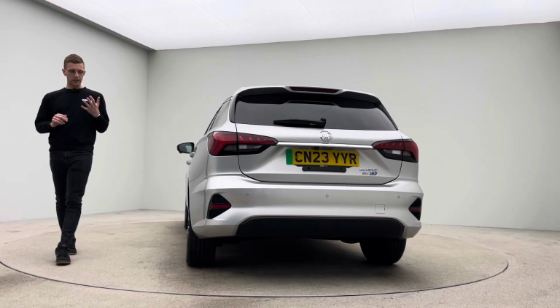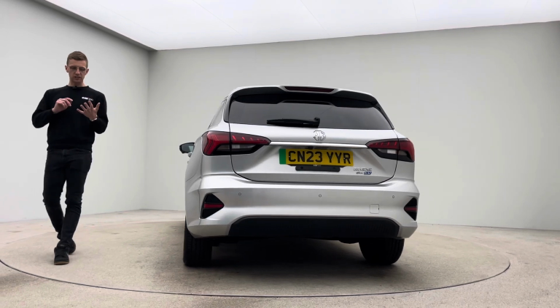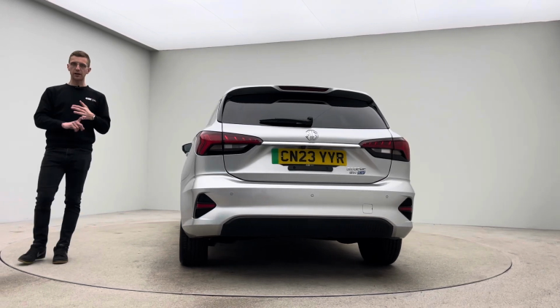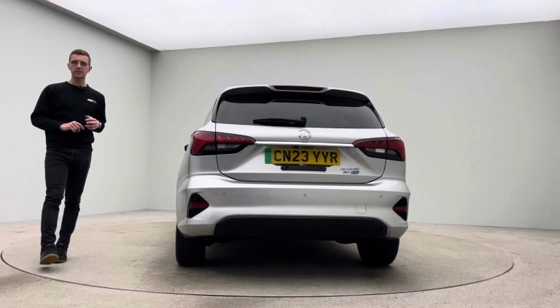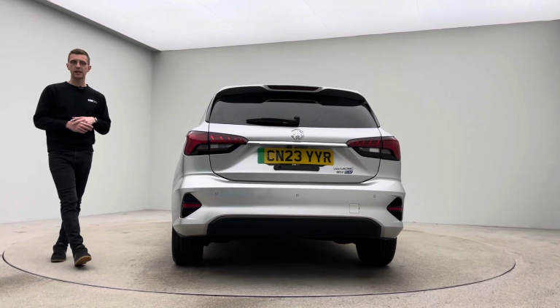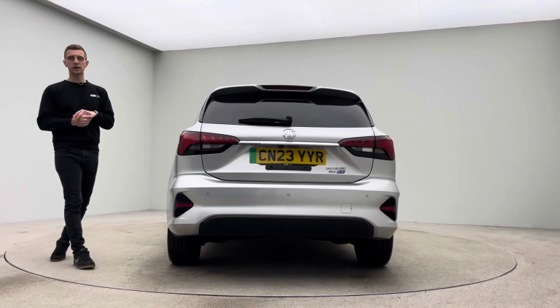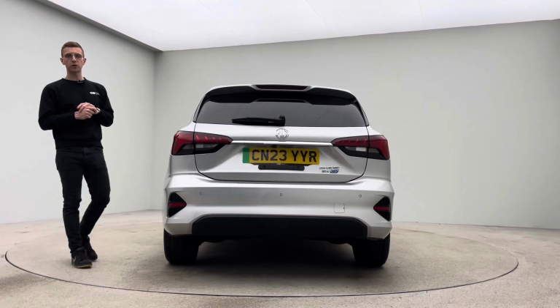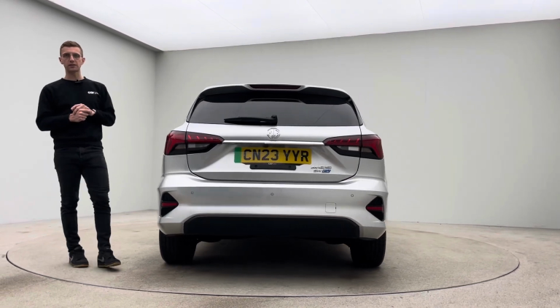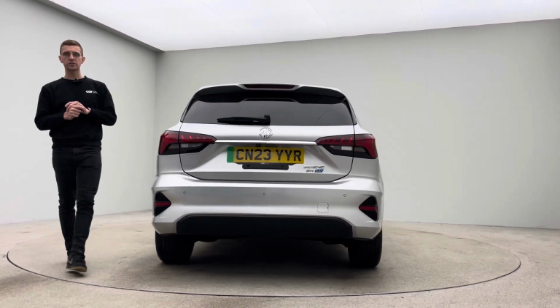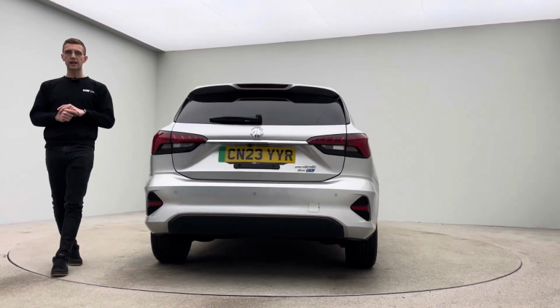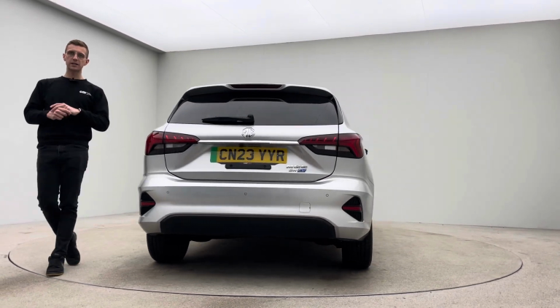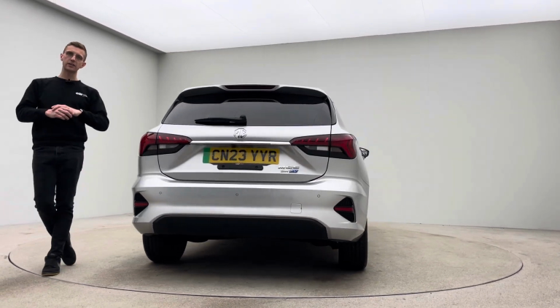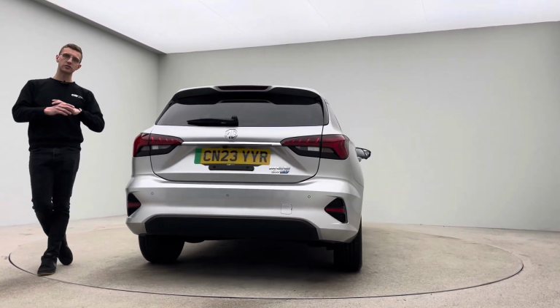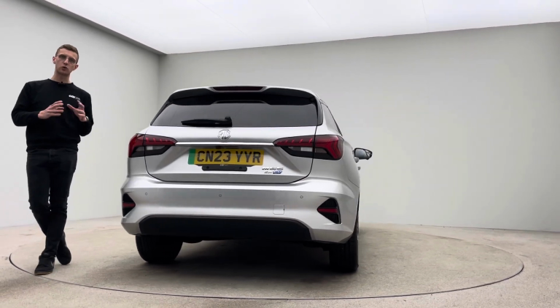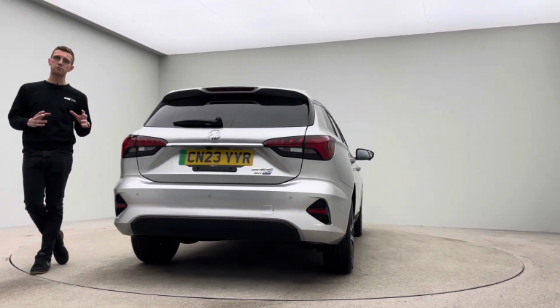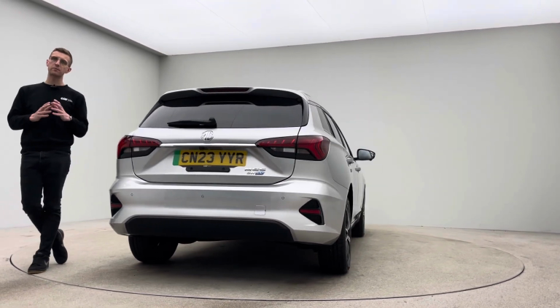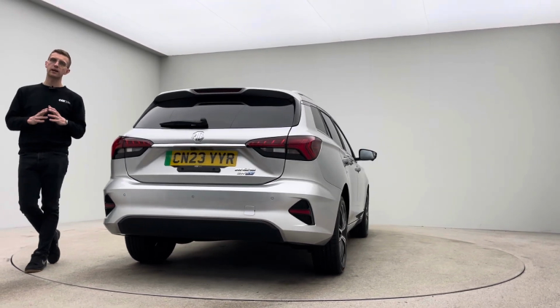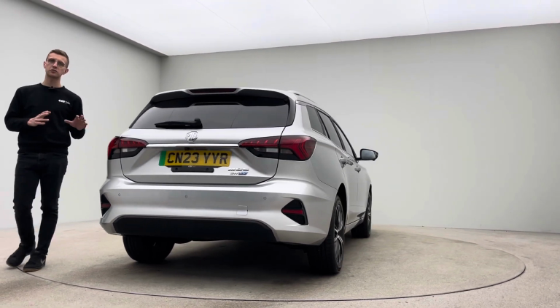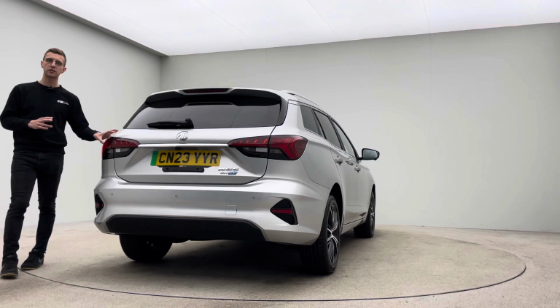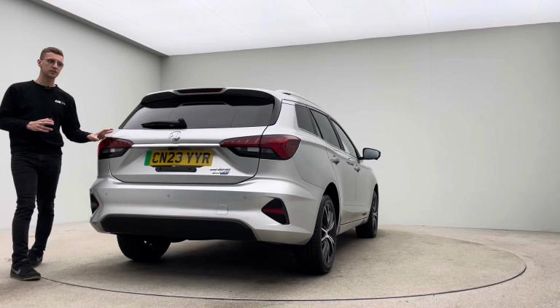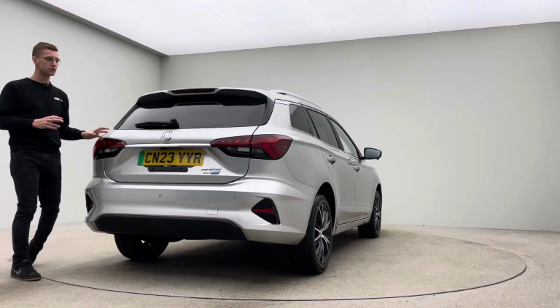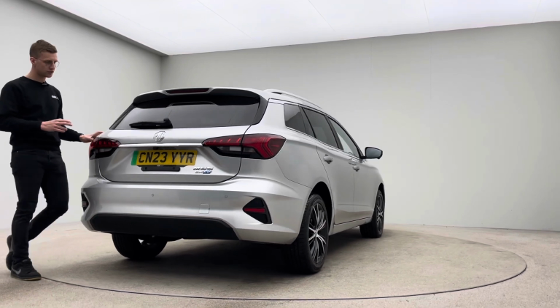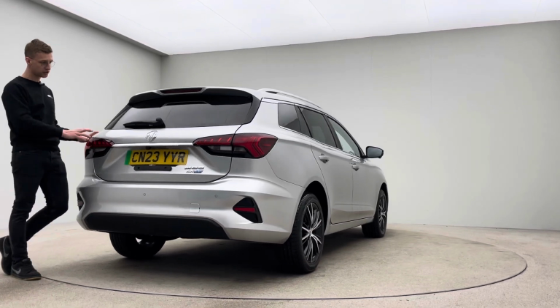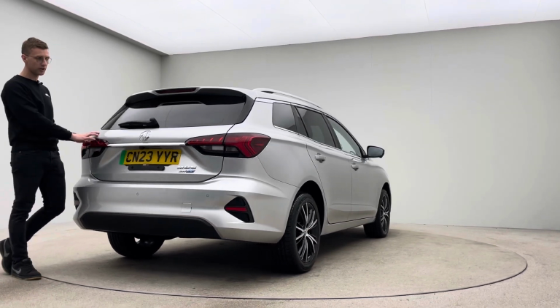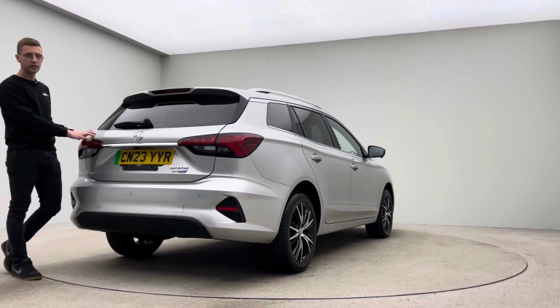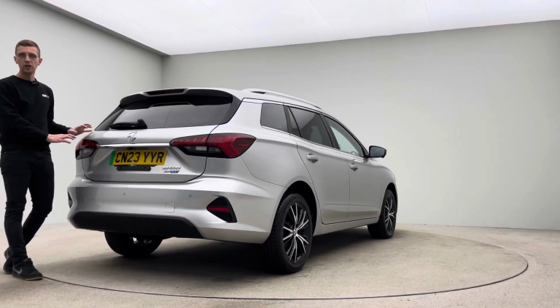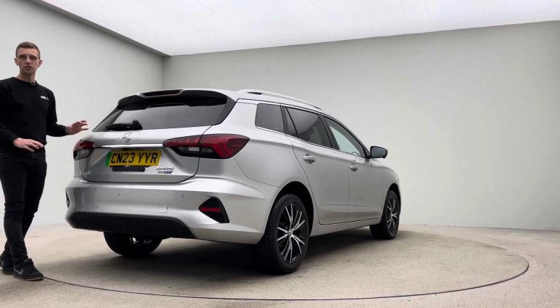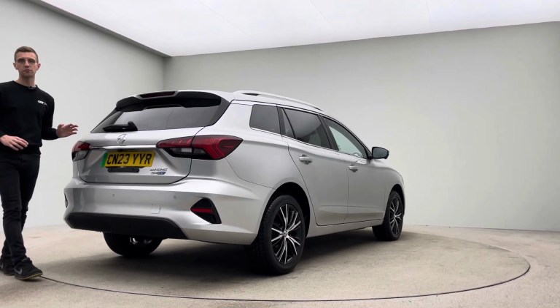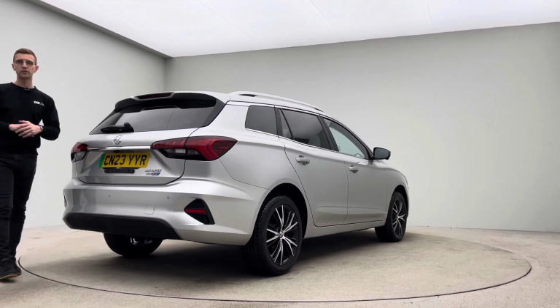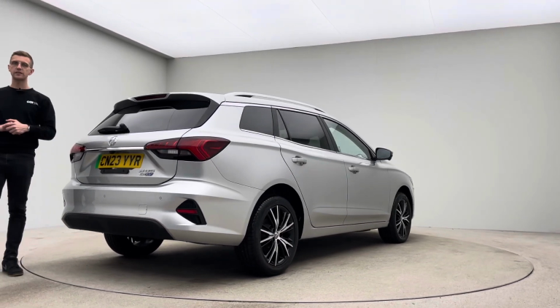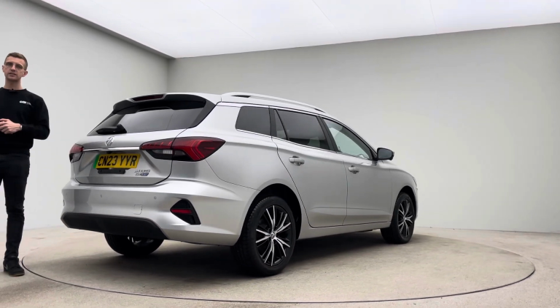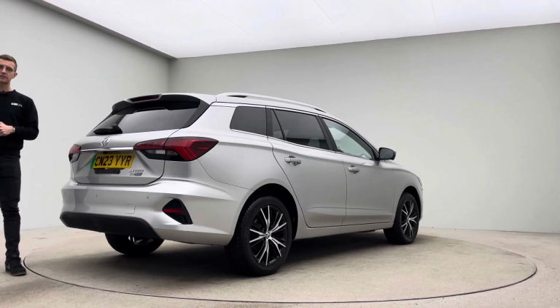On site we have detailers, bodywork technicians, and mechanics that do all of the prep and allow us to bring our cars into this photo studio here and show them off to you to this standard.